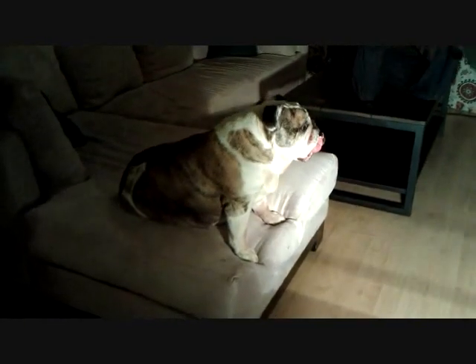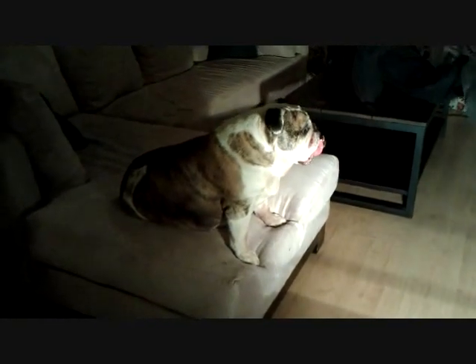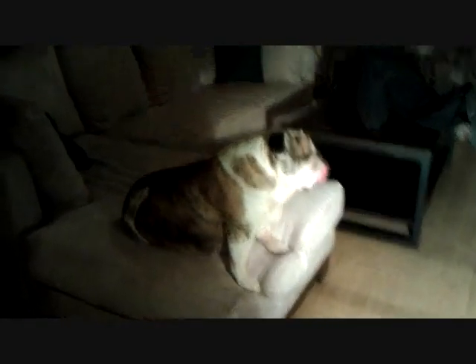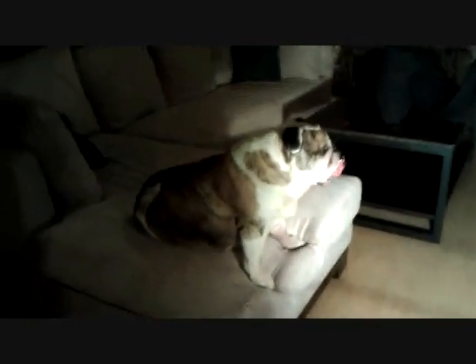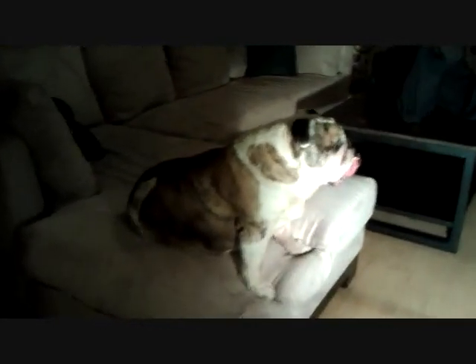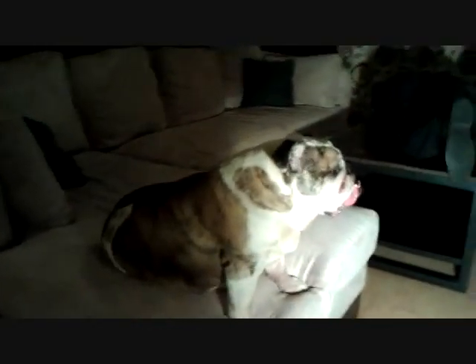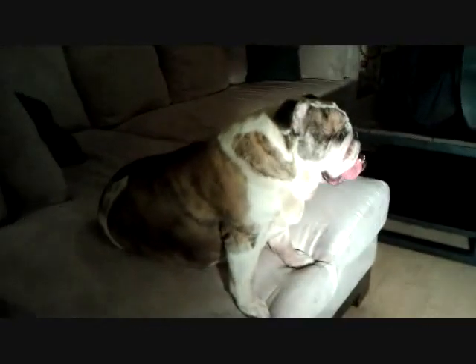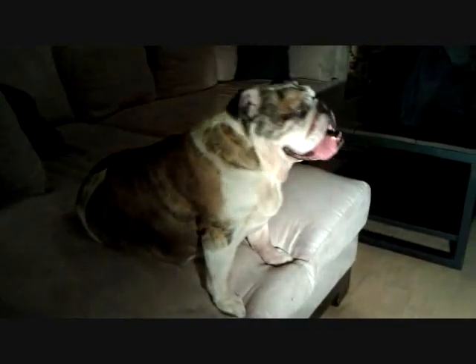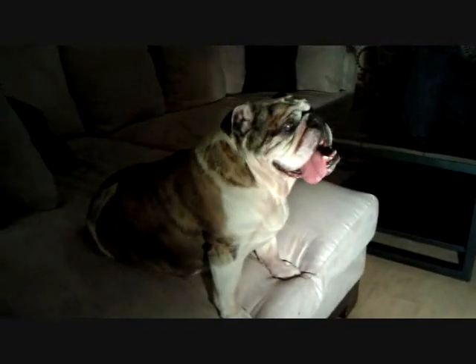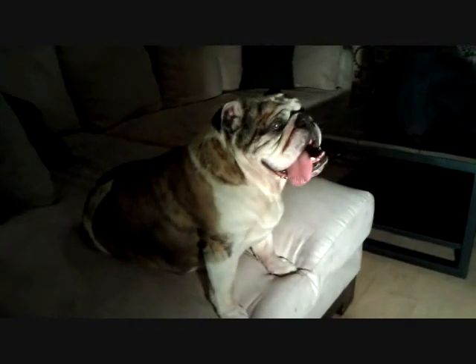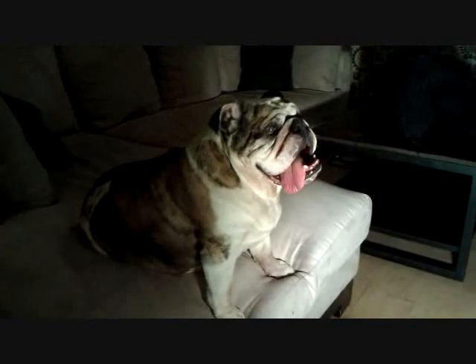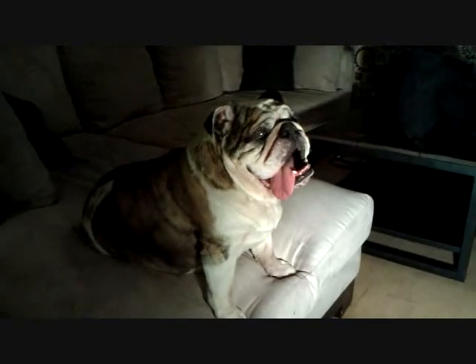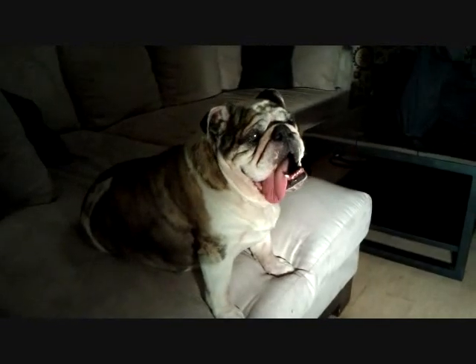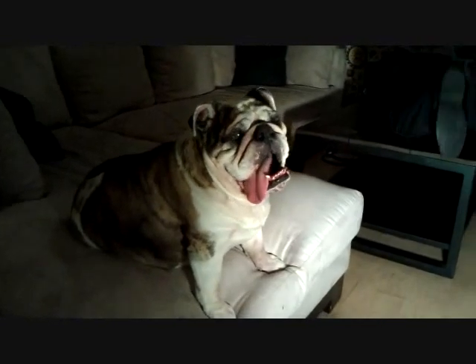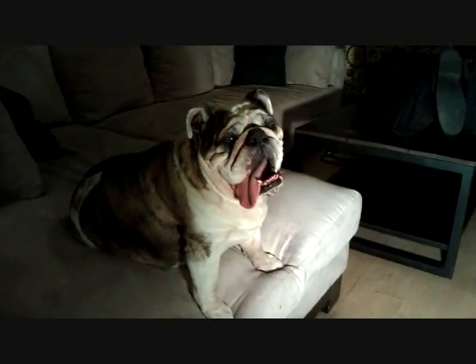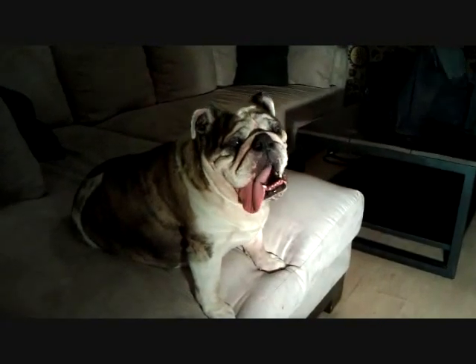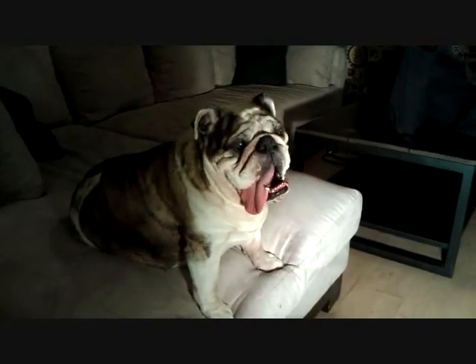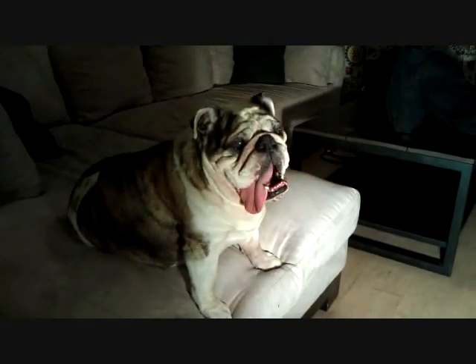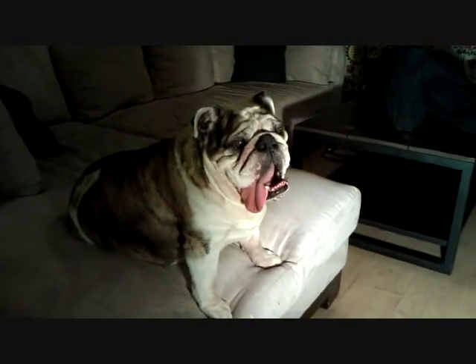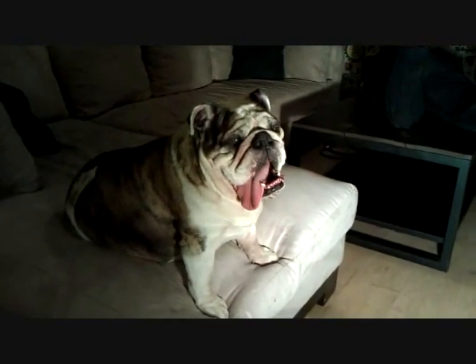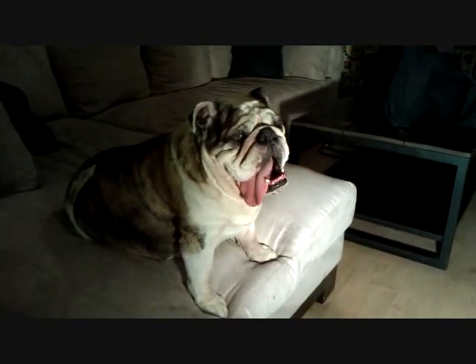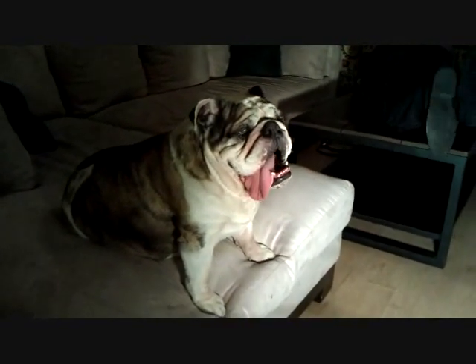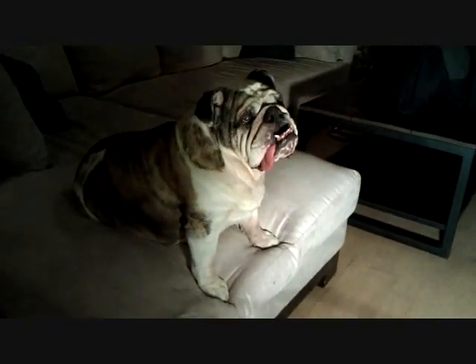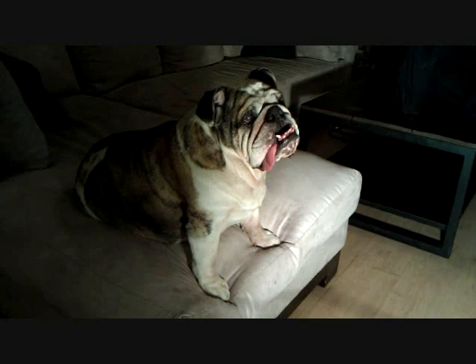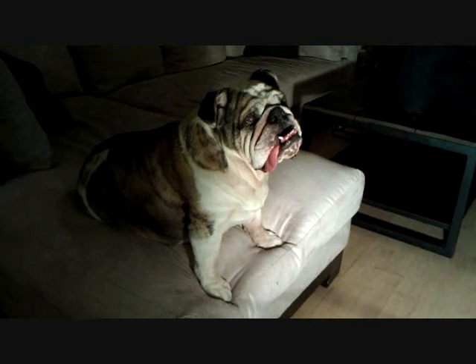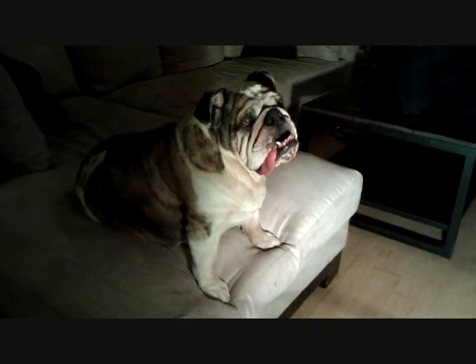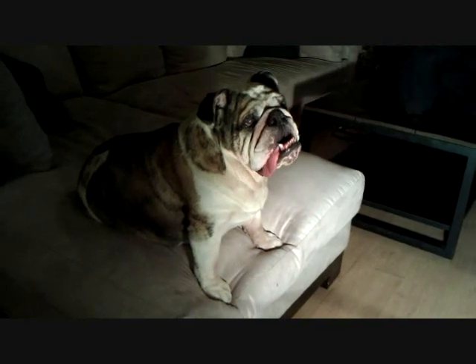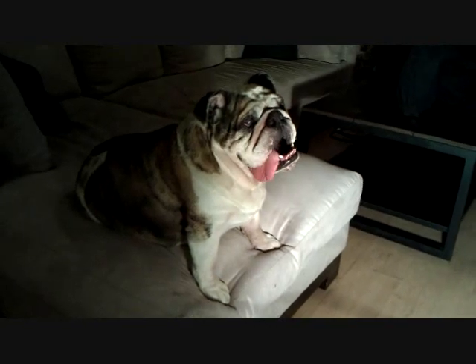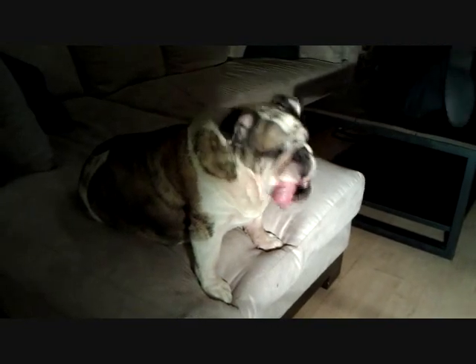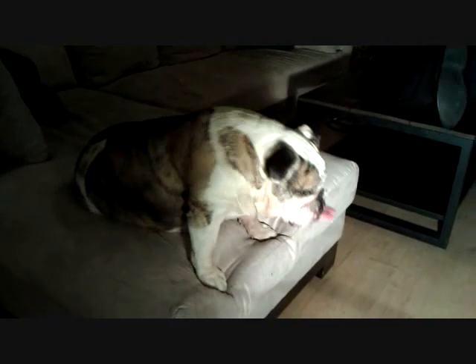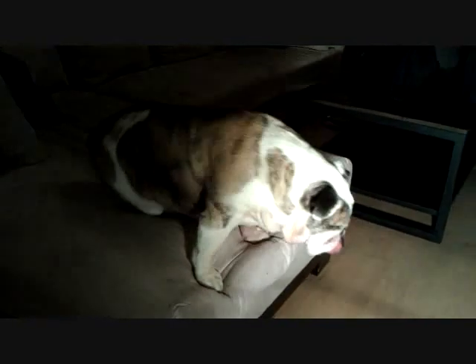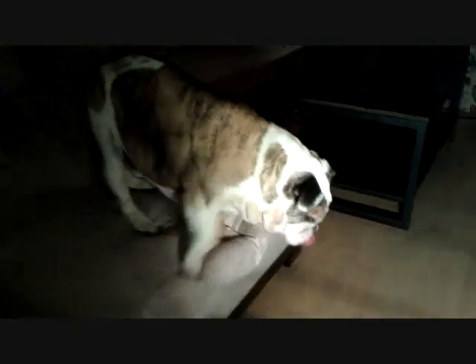I'm watching the kicking legs, mate. I'm a sexy animal. Chris and I are going to show you the kicking legs prop right now.